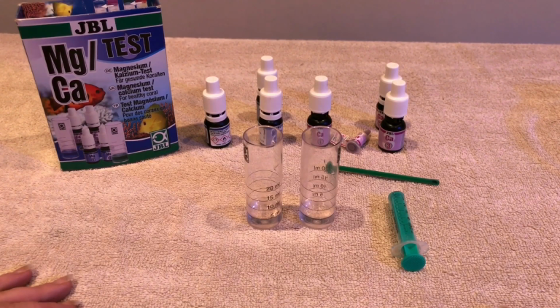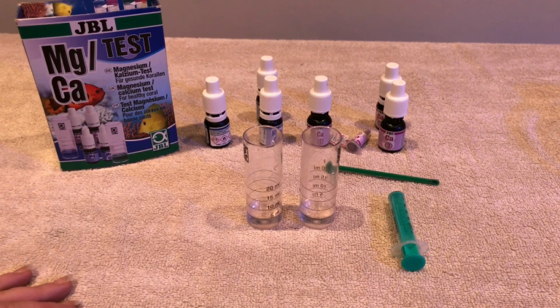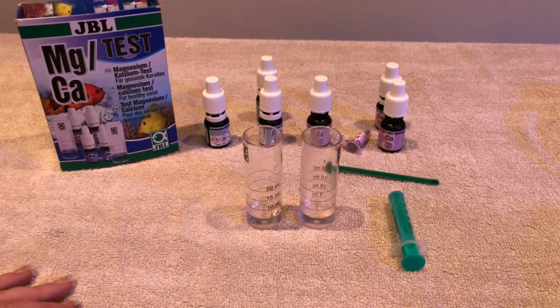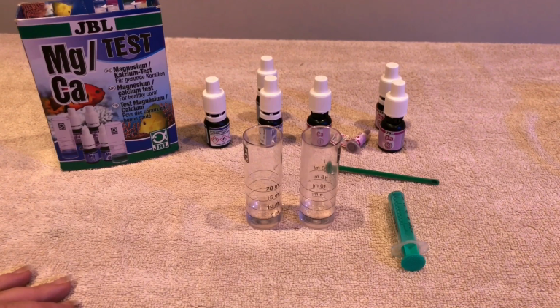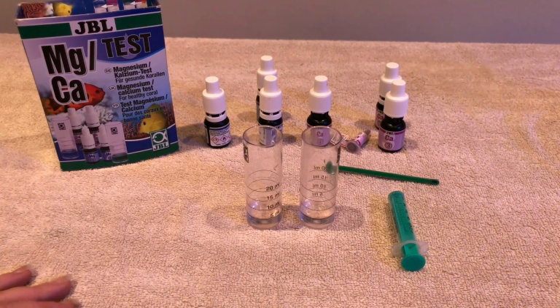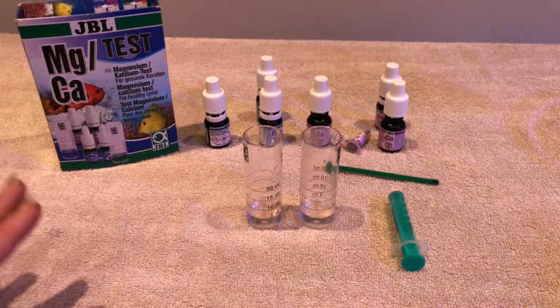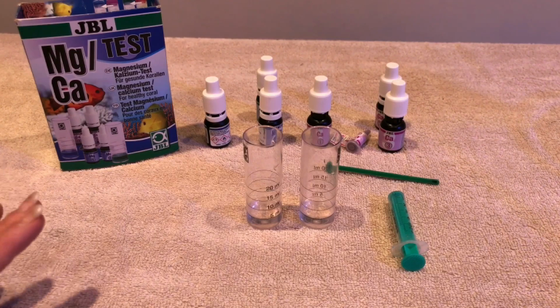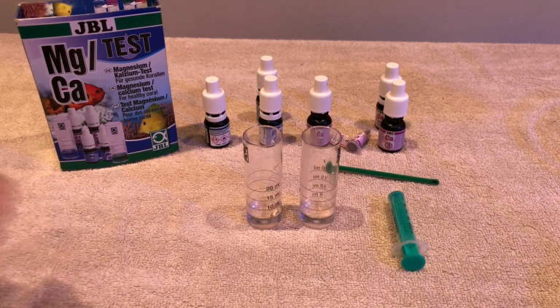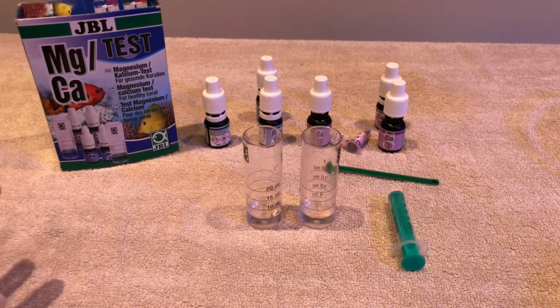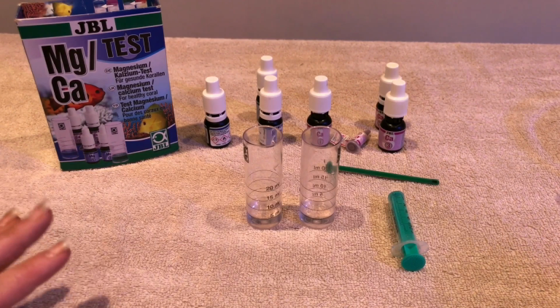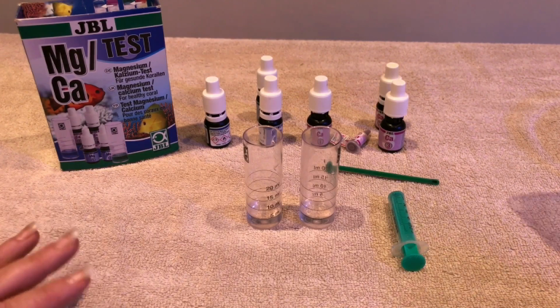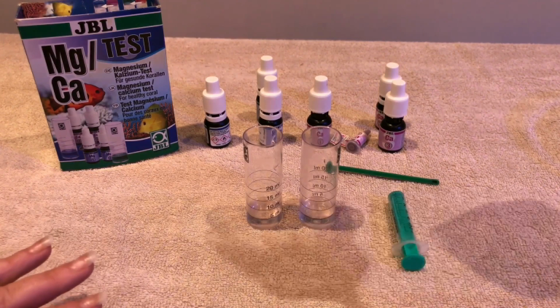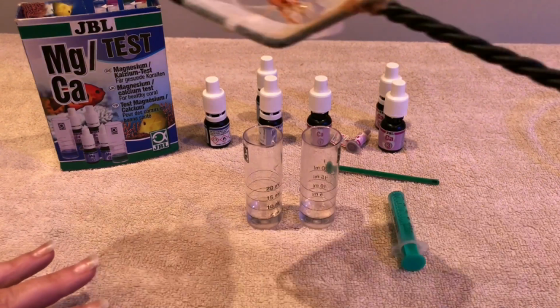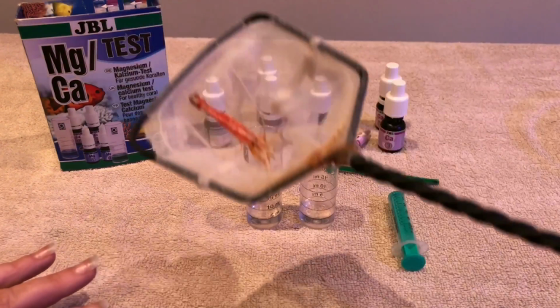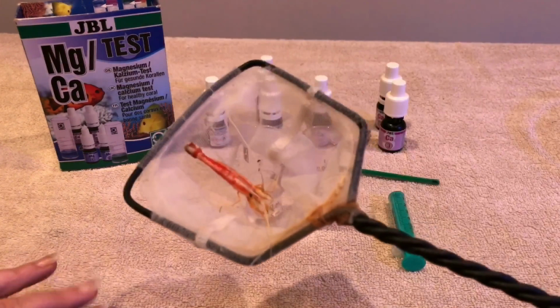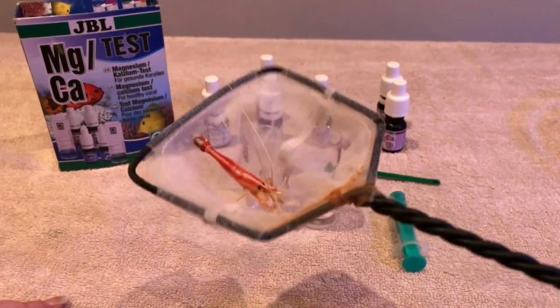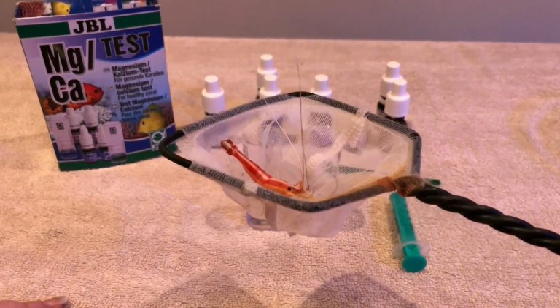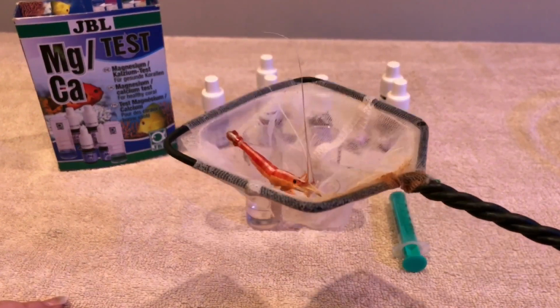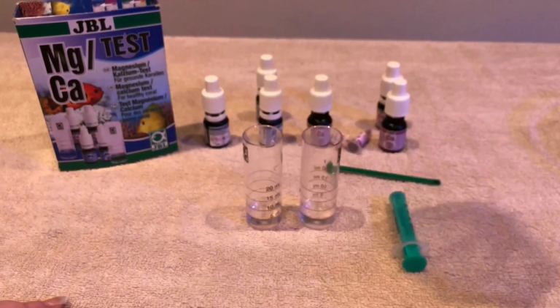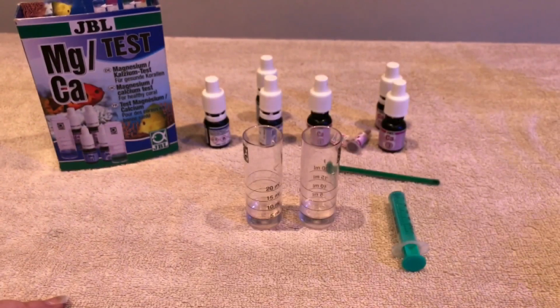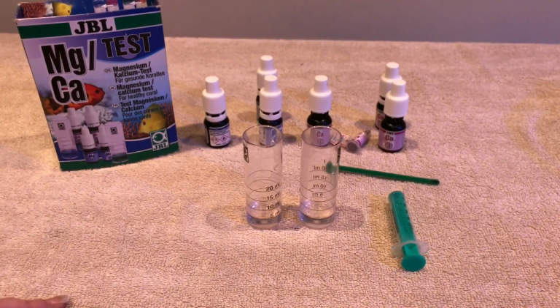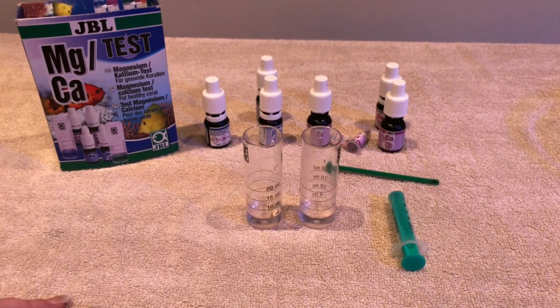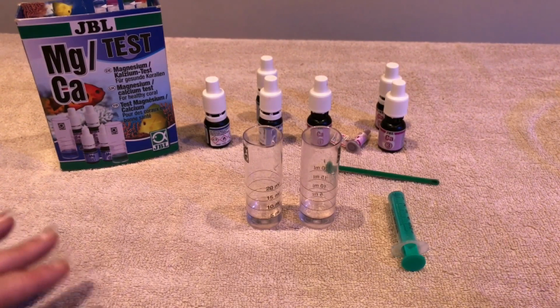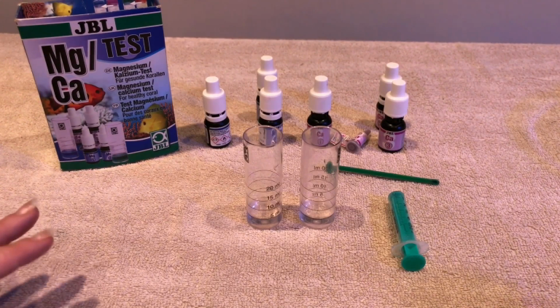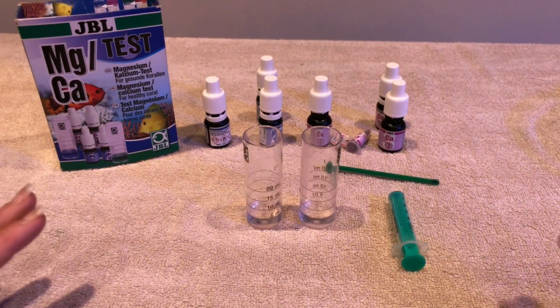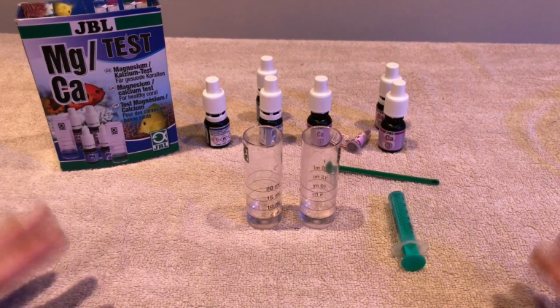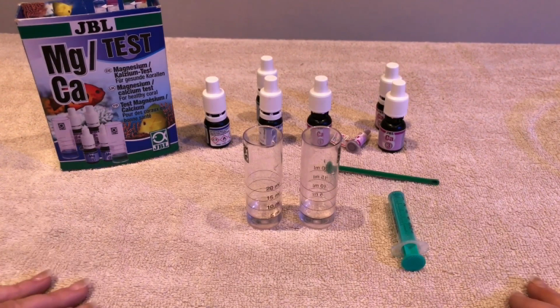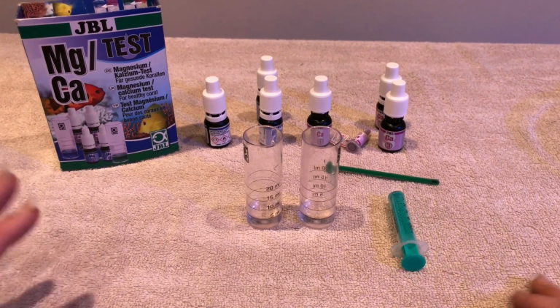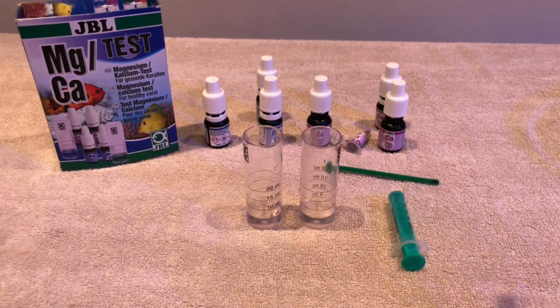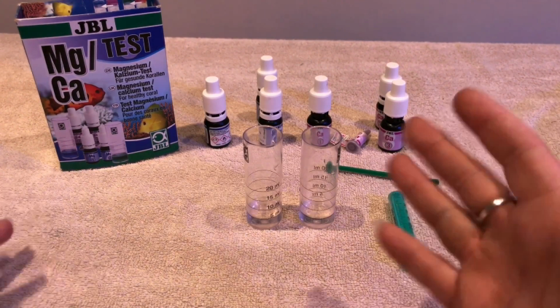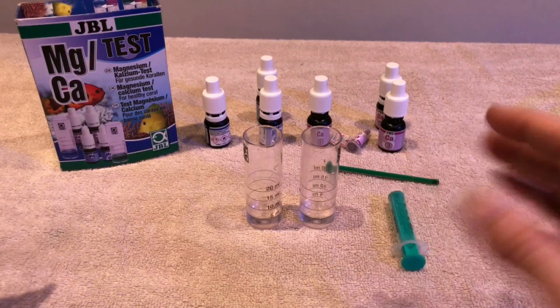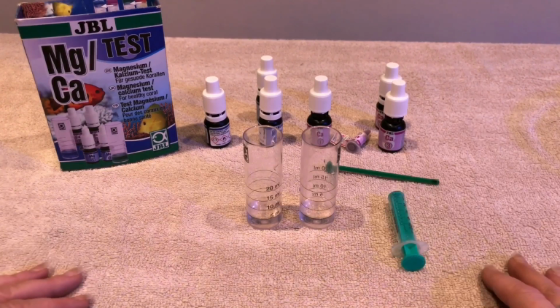Now a couple of days ago — if you're very squeamish, look away now — I lost my cleaner shrimp. He sadly died, and somebody said to check your calcium. So here we are checking our calcium.